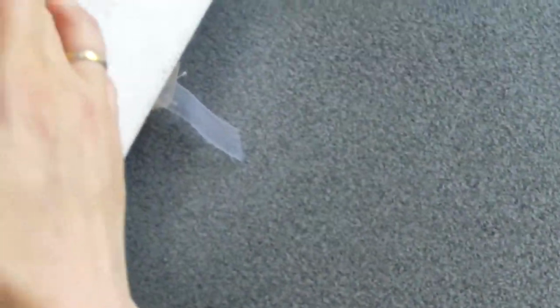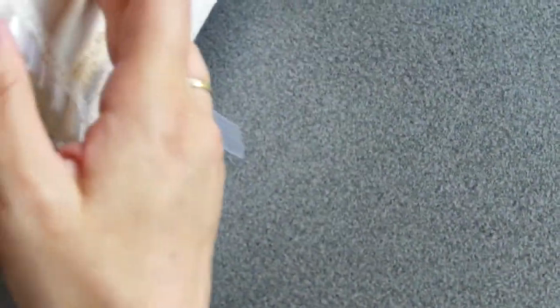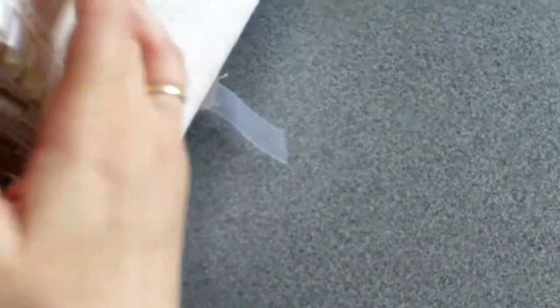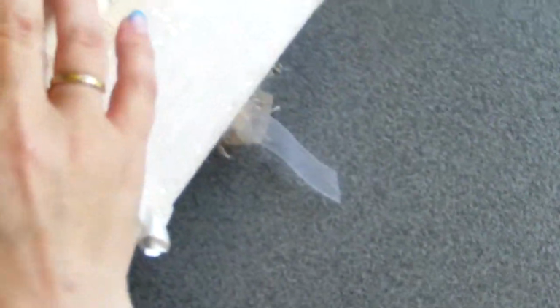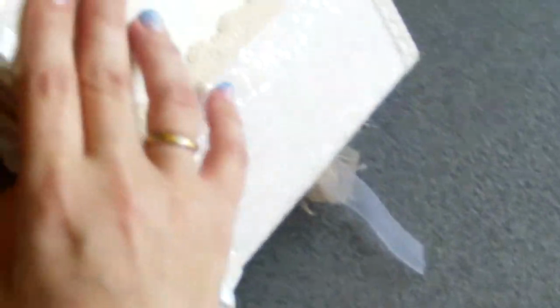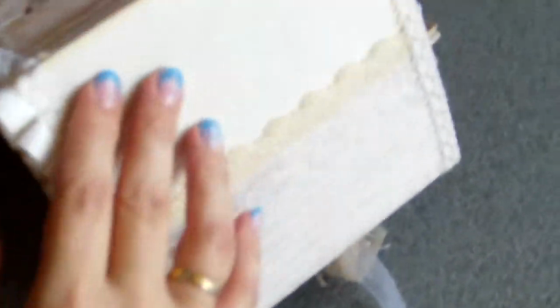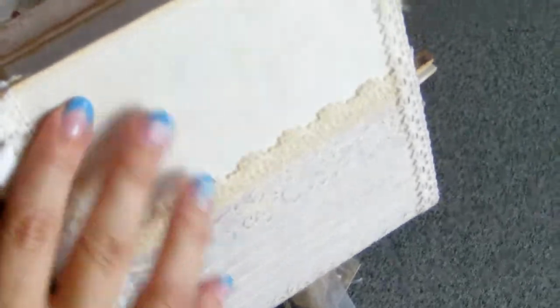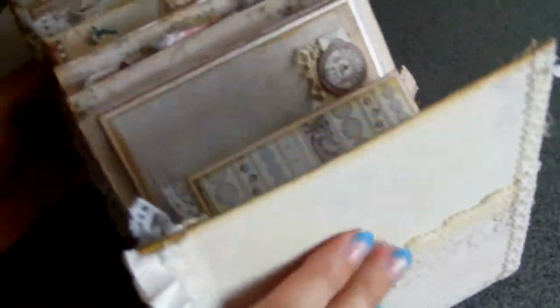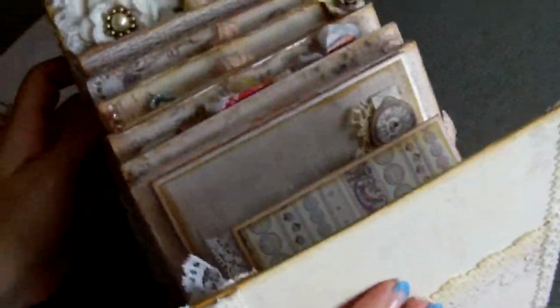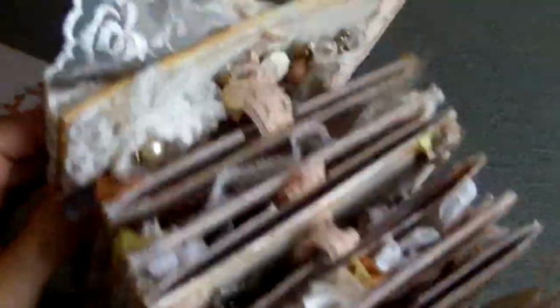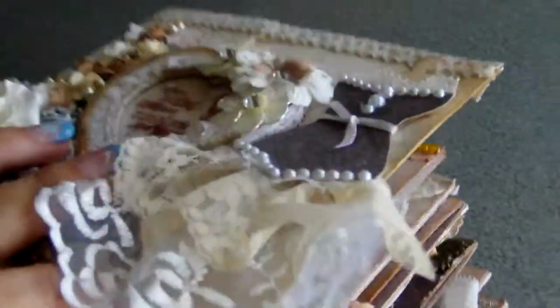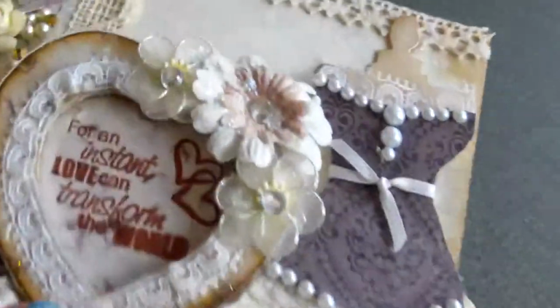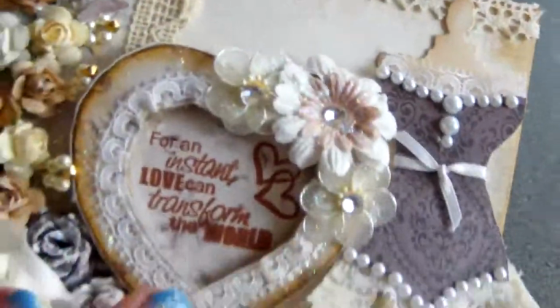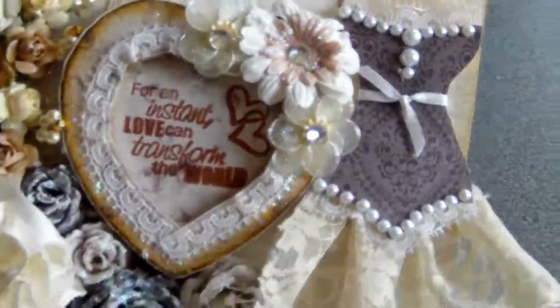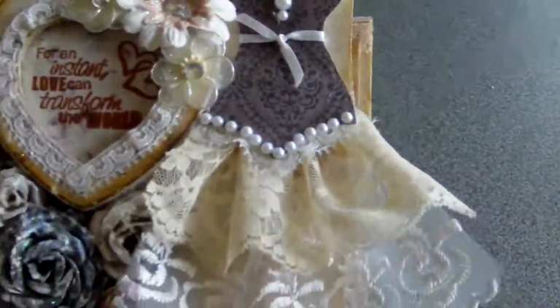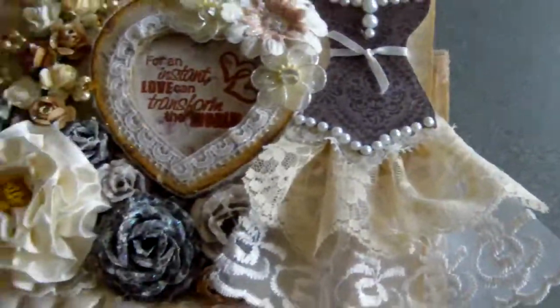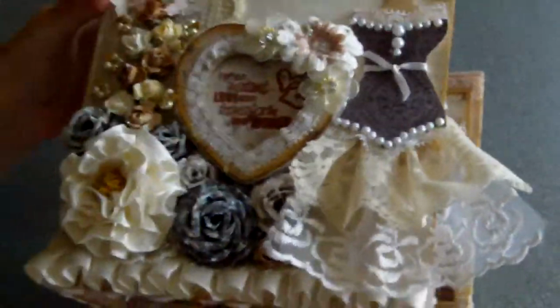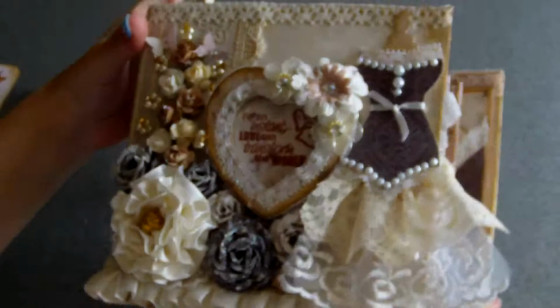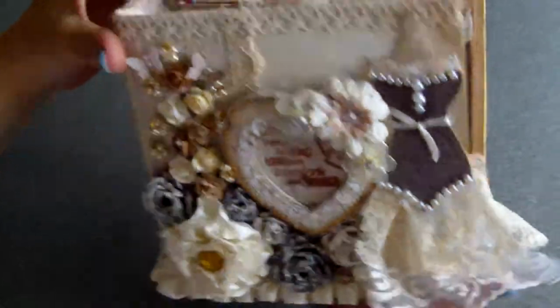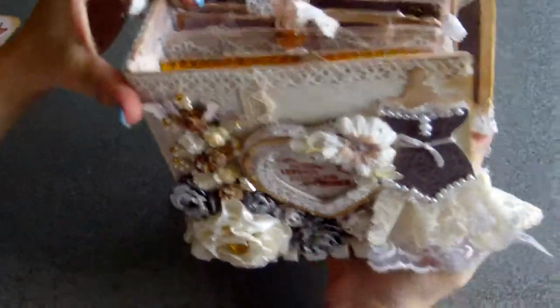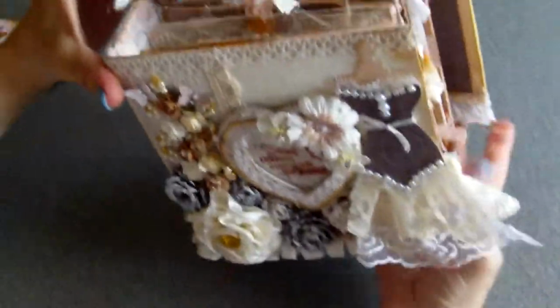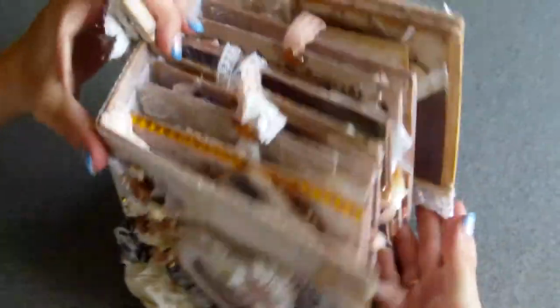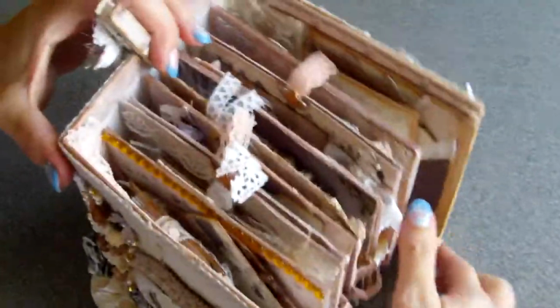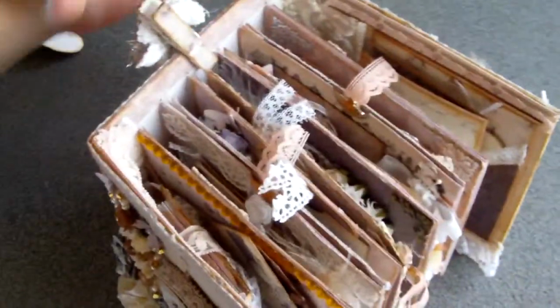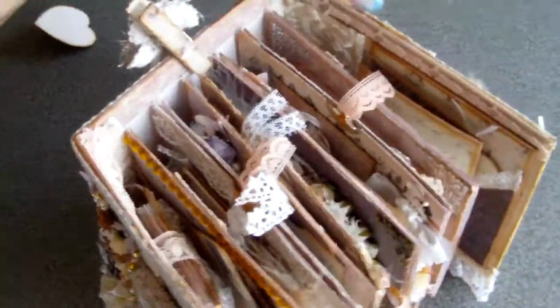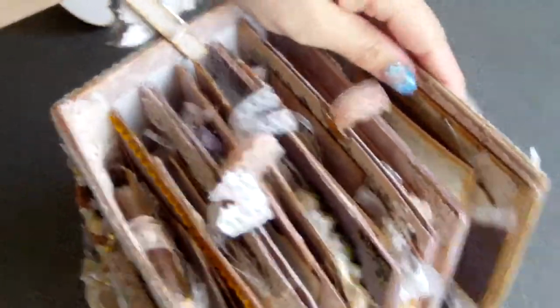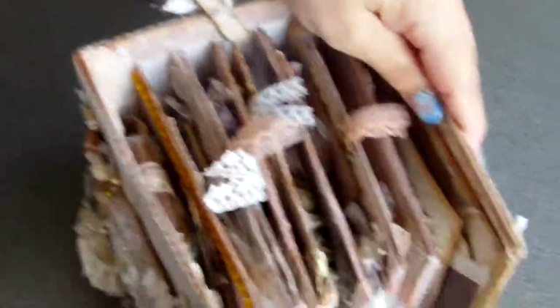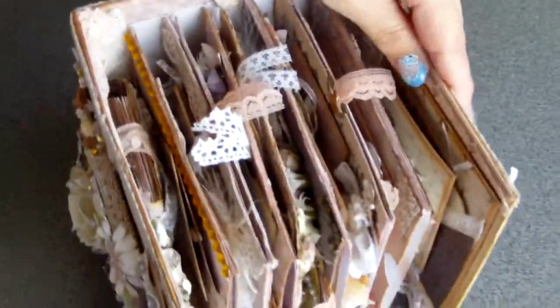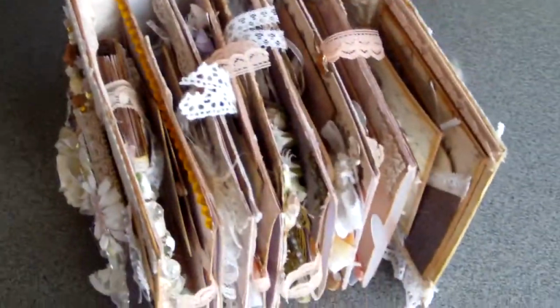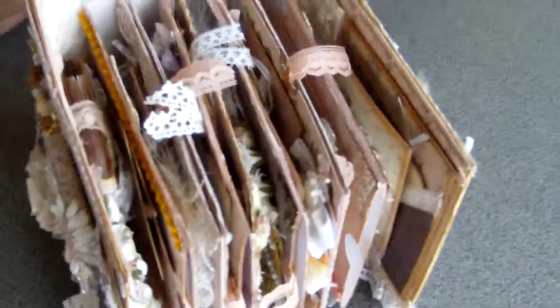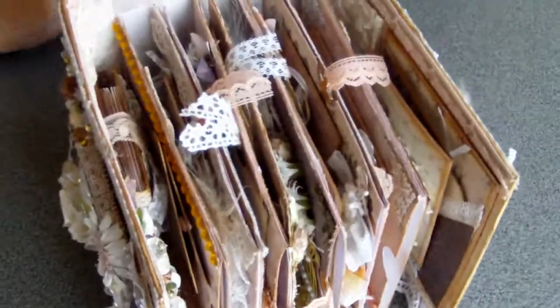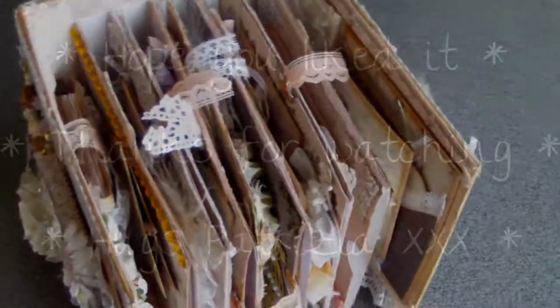Okay, I hope you liked my mini — it was my first one. It became a little bit chunky because I wanted to put a lot of space for photos inside. Thank you for watching. Bye!